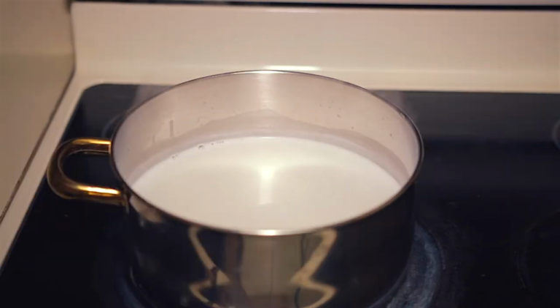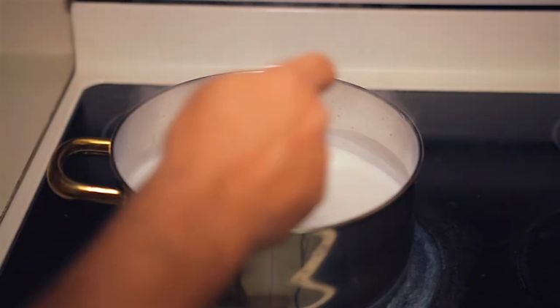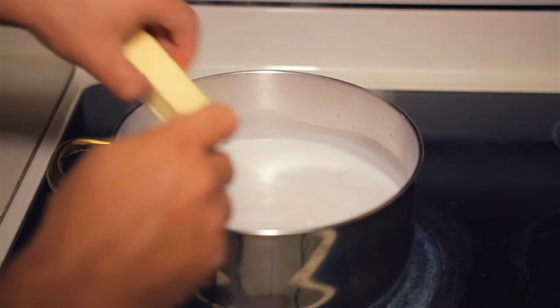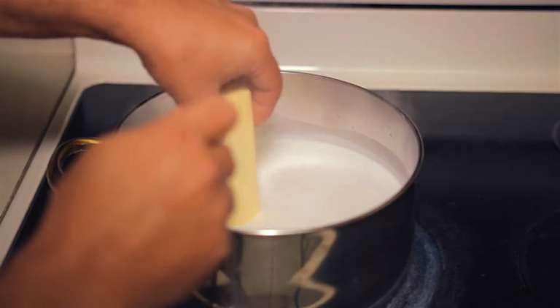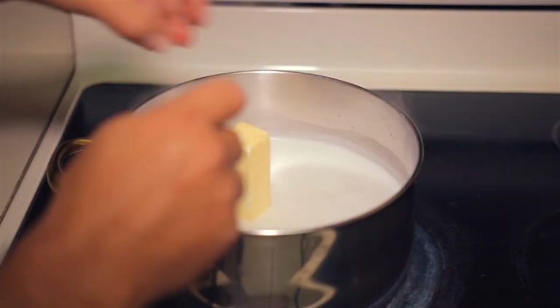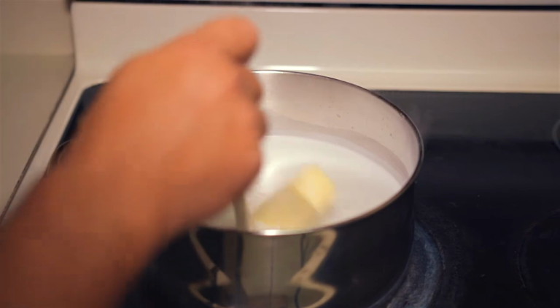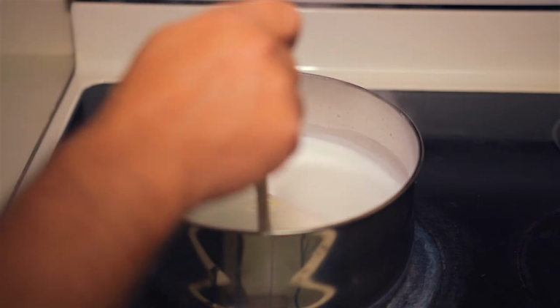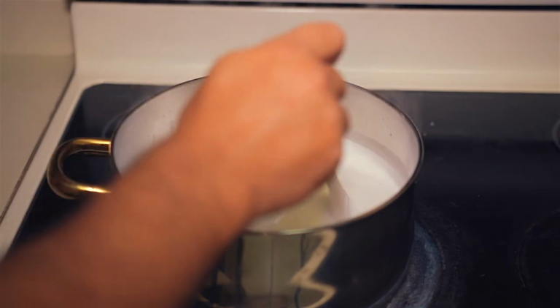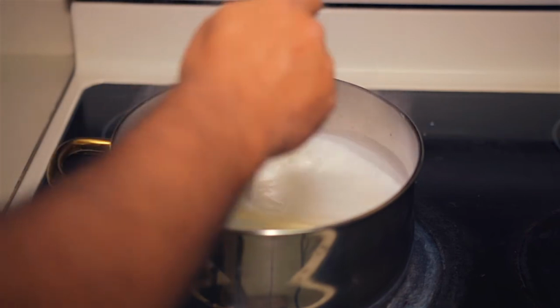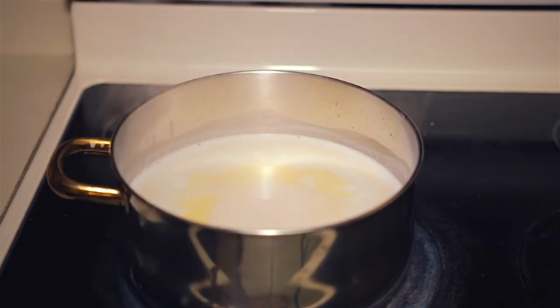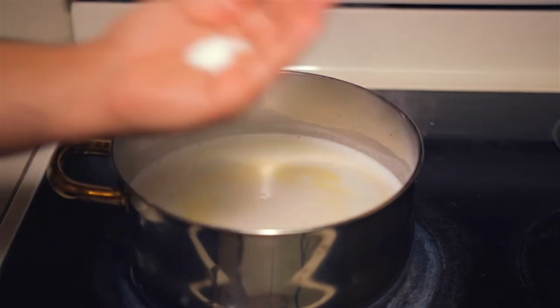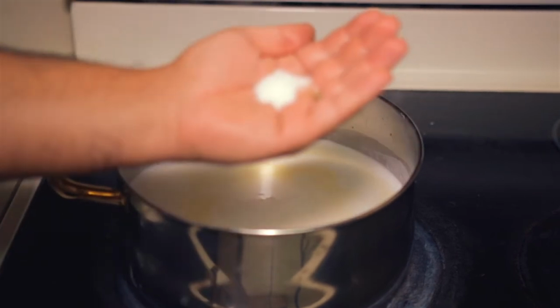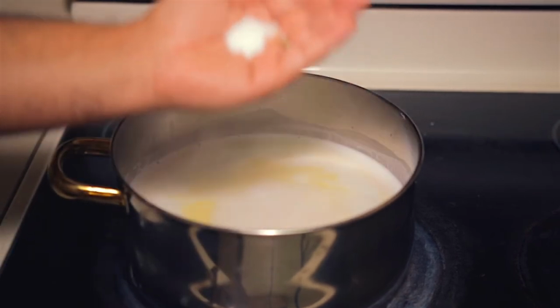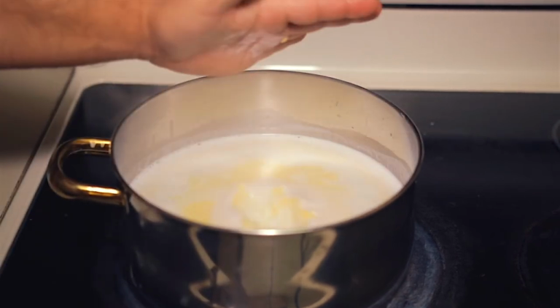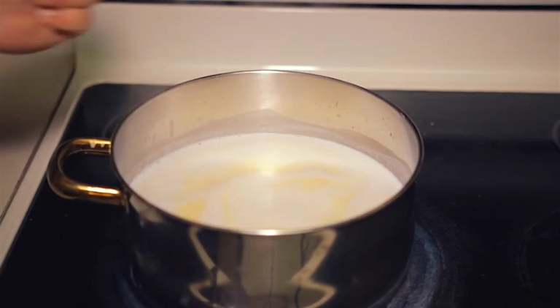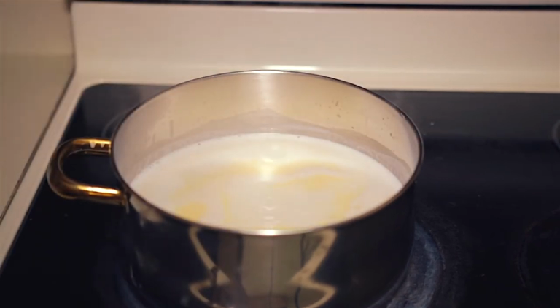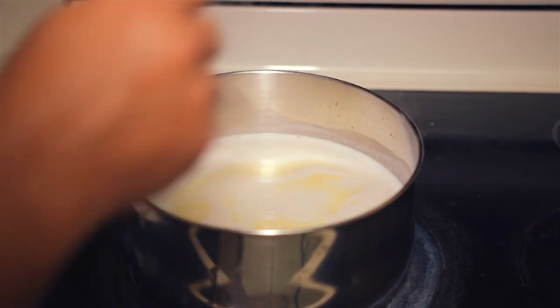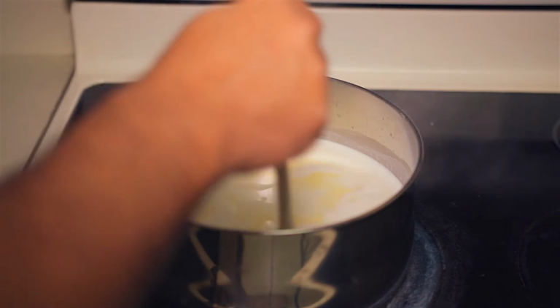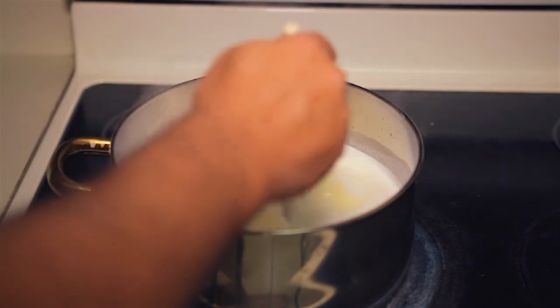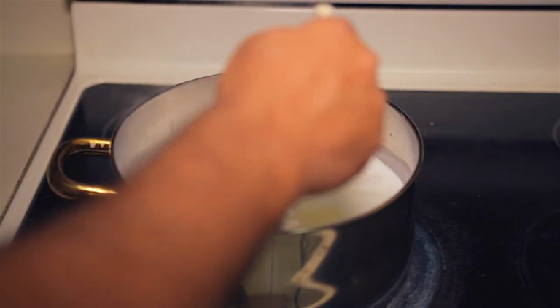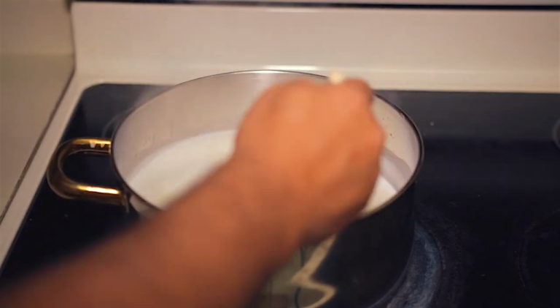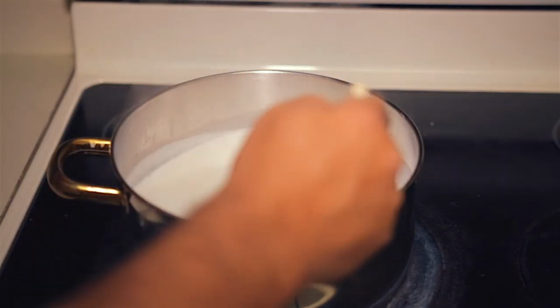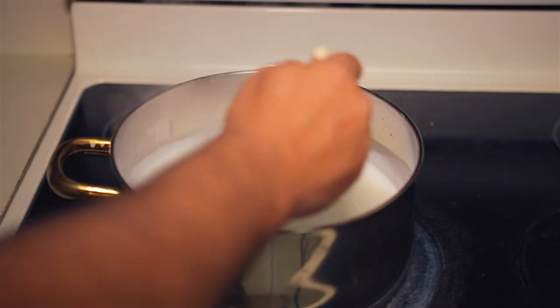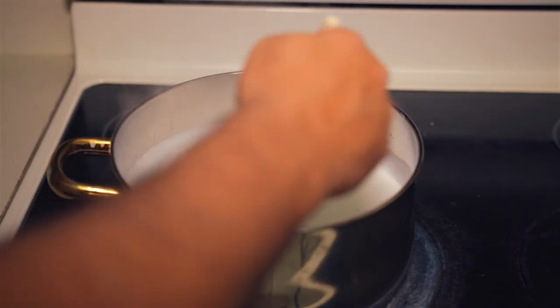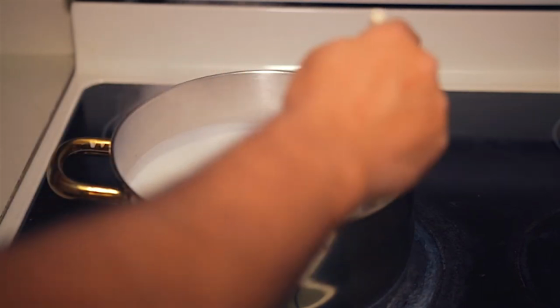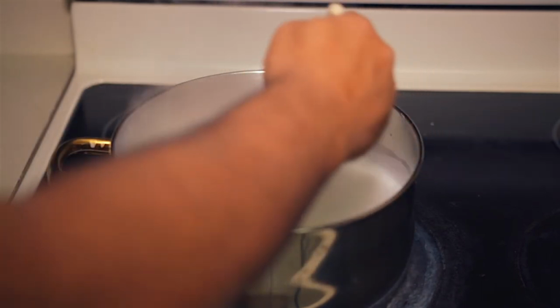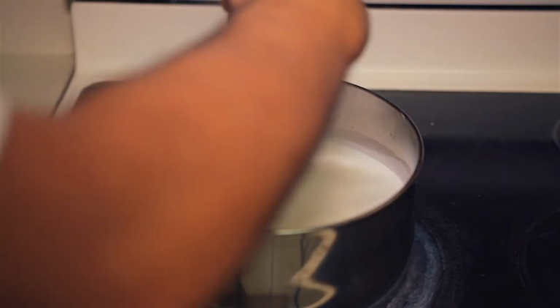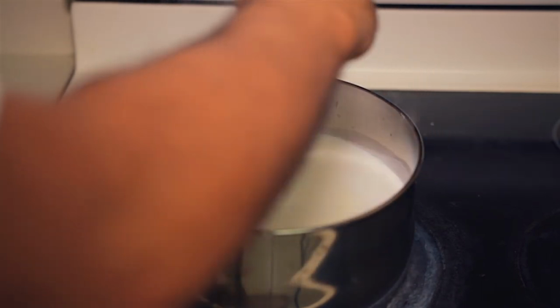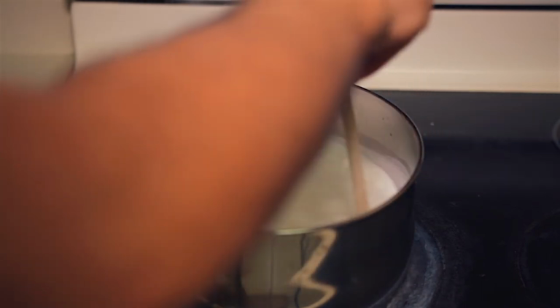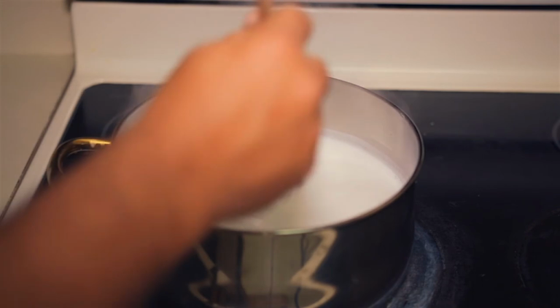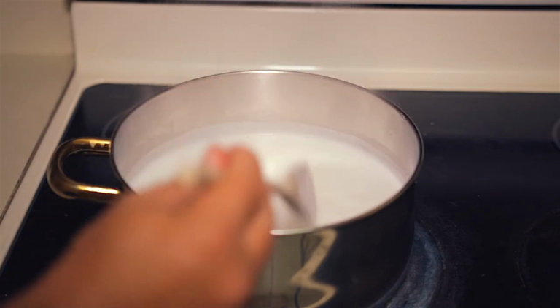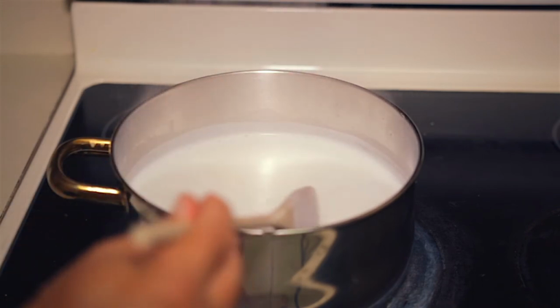Then add a whole stick of butter. Once the butter melts, add 1 tablespoon of salt for flavor. Mix everything up until it comes to a boil again.